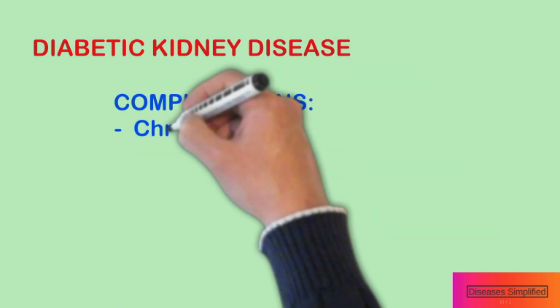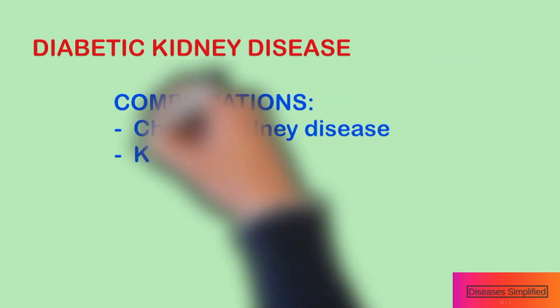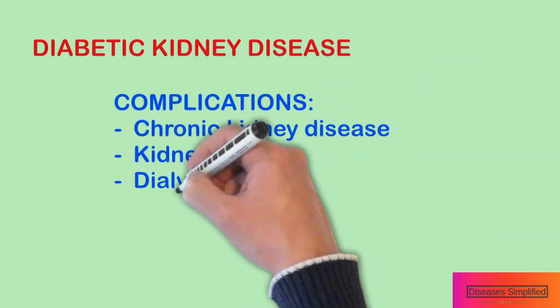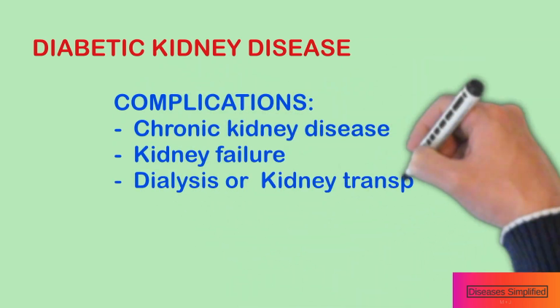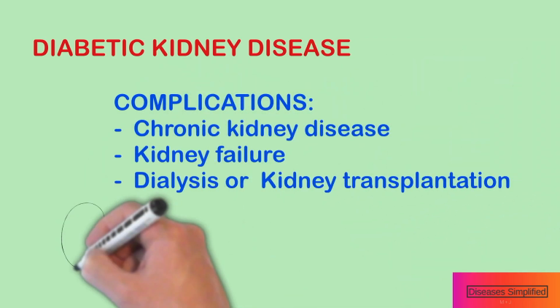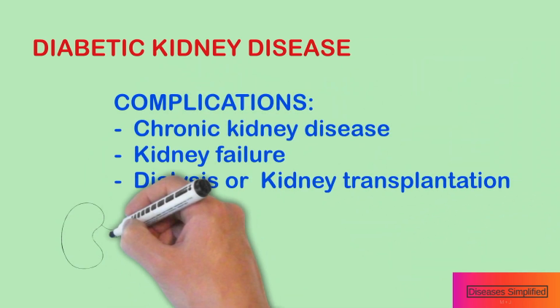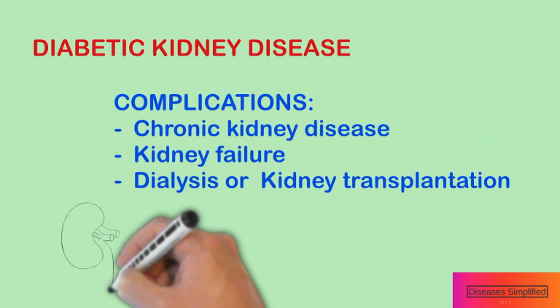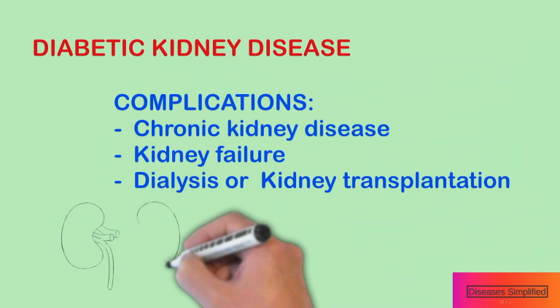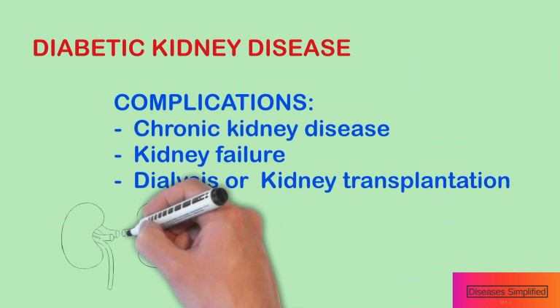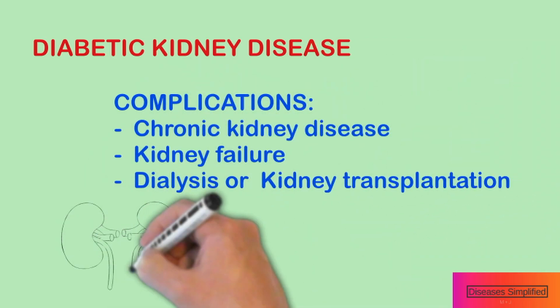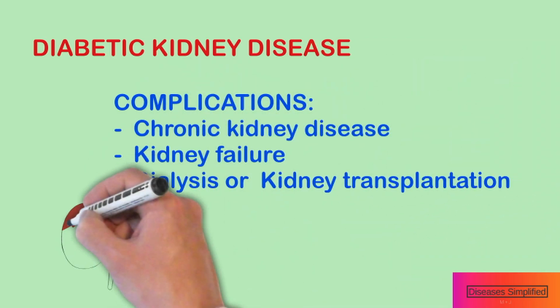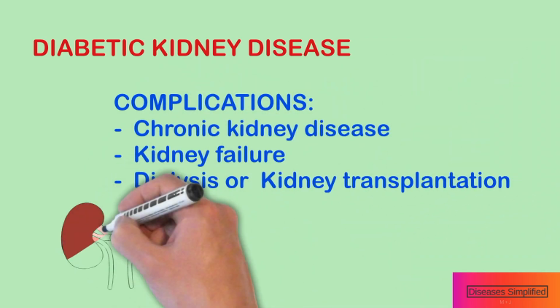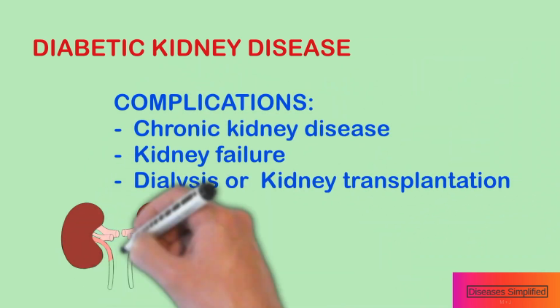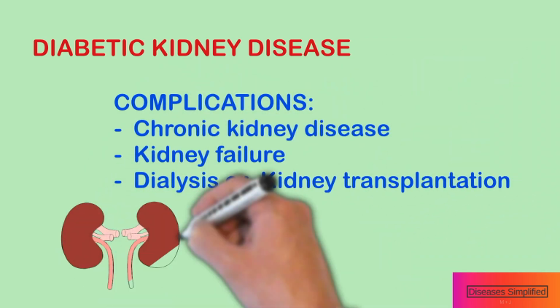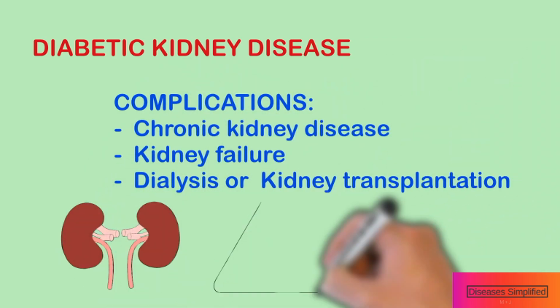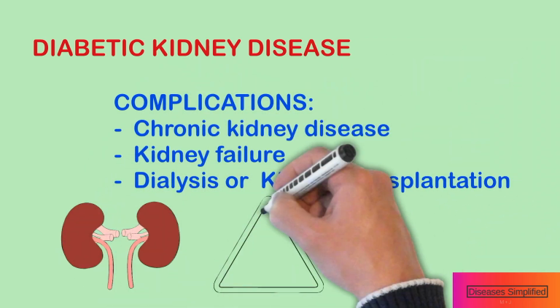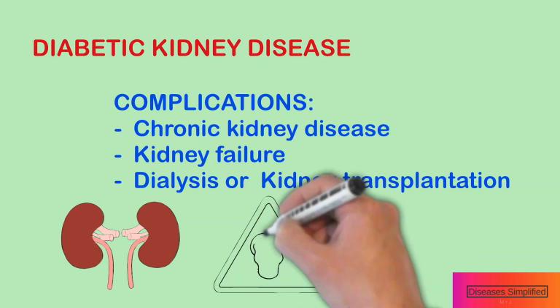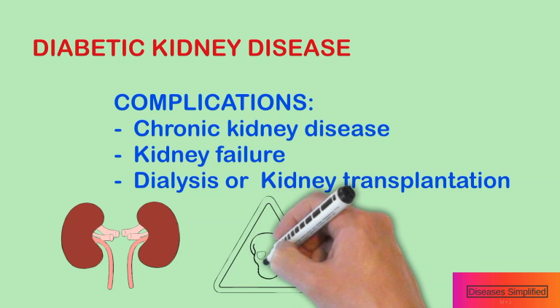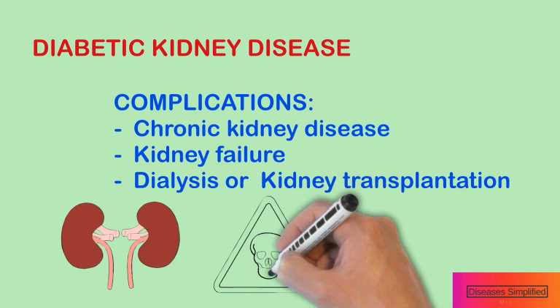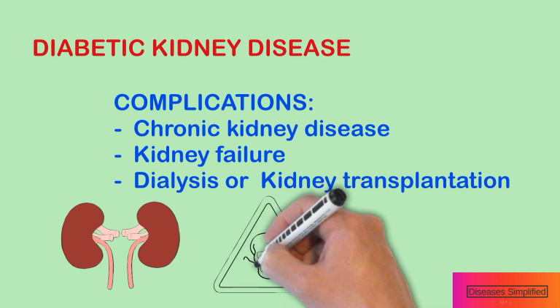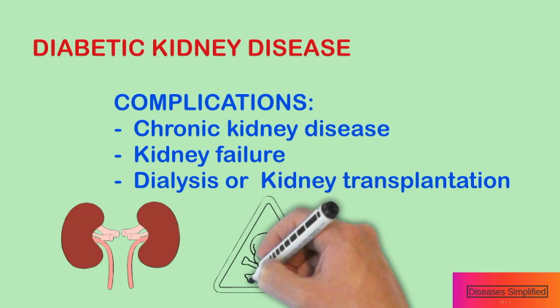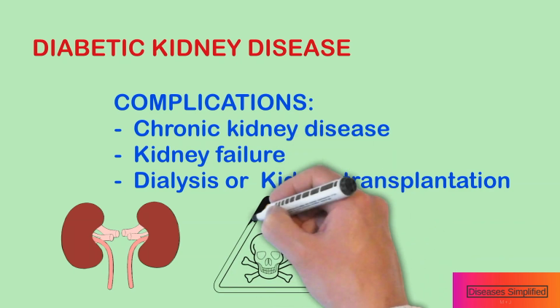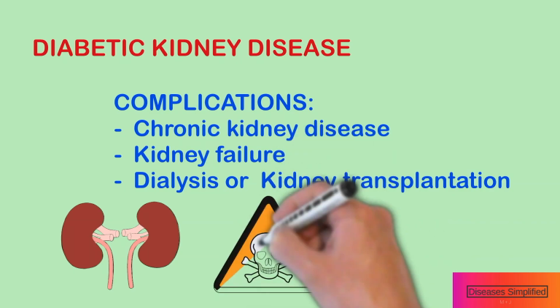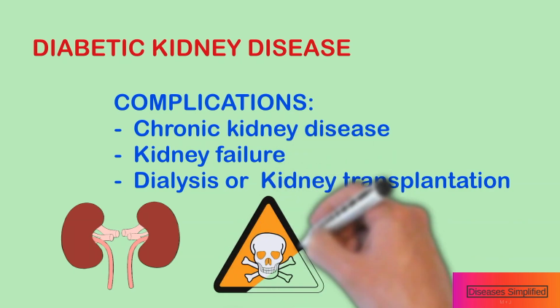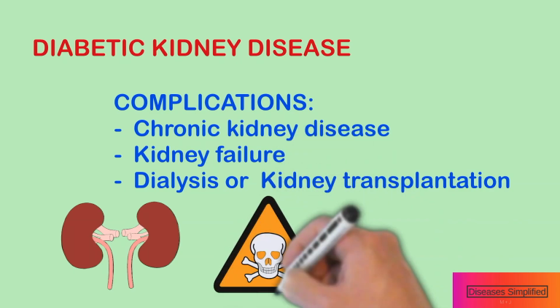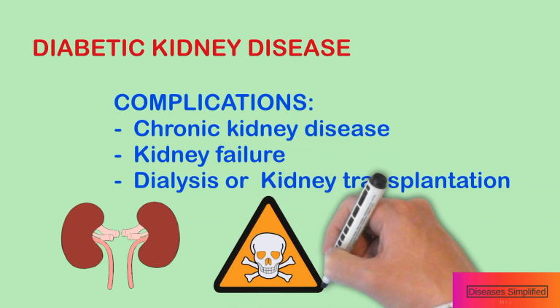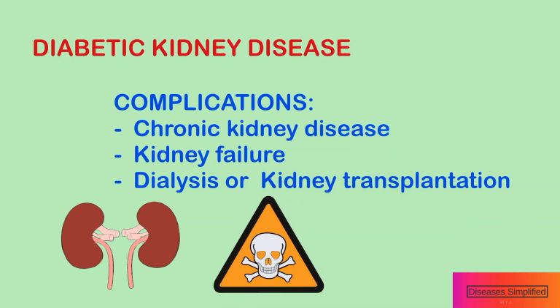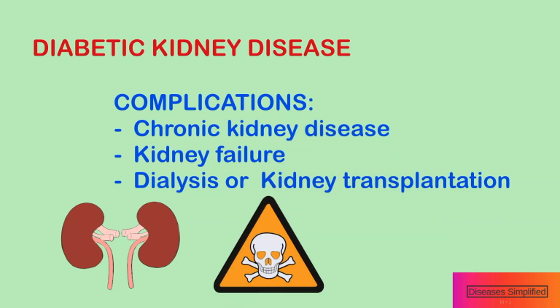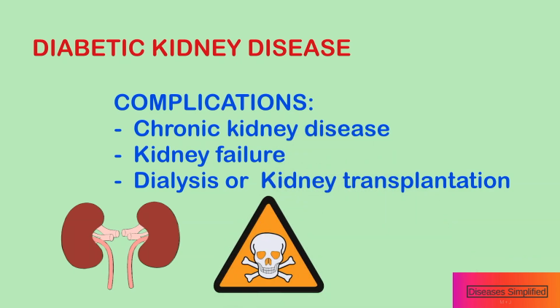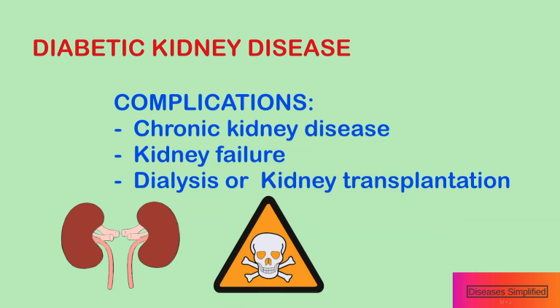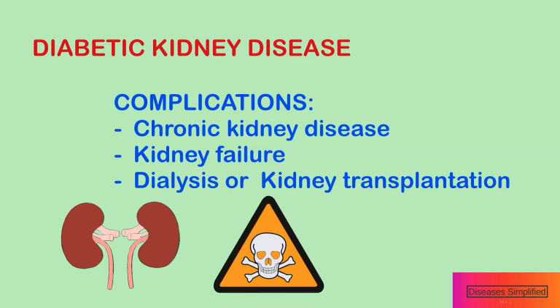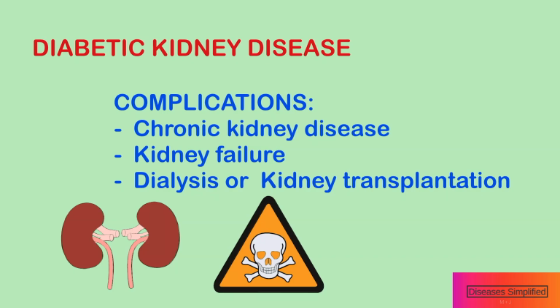A key complication of diabetic kidney disease is more advanced kidney disease called chronic kidney disease. This can progress, eventually leading to kidney failure and the need for dialysis or kidney transplantation.